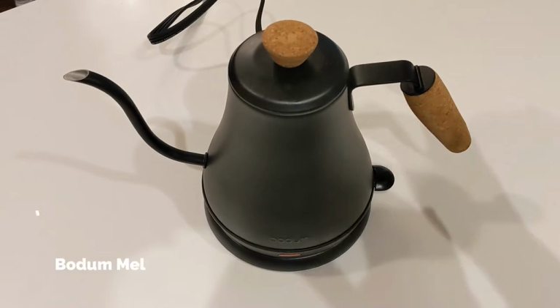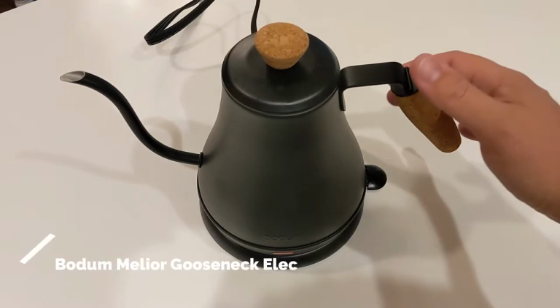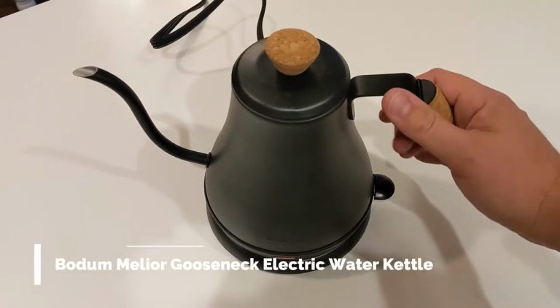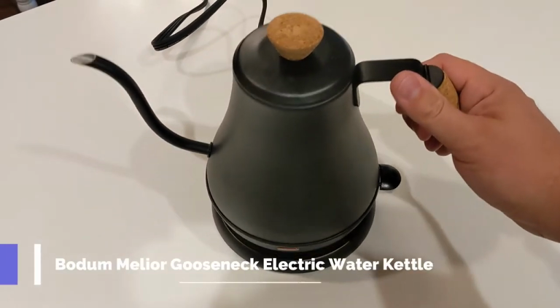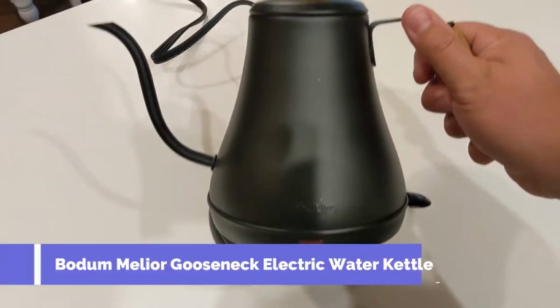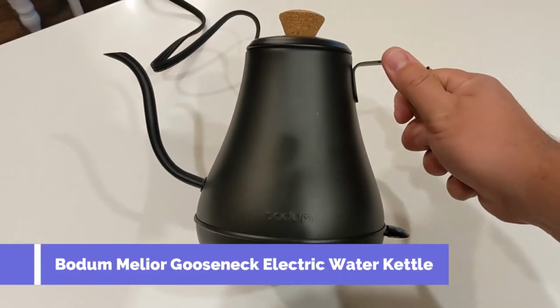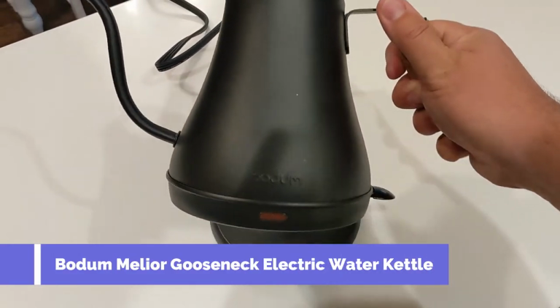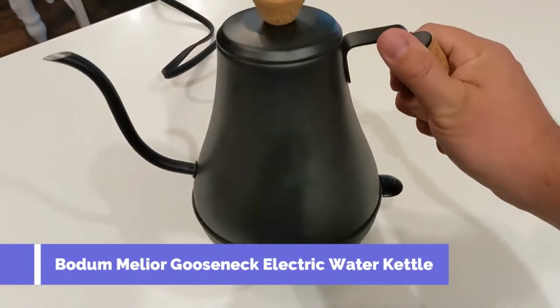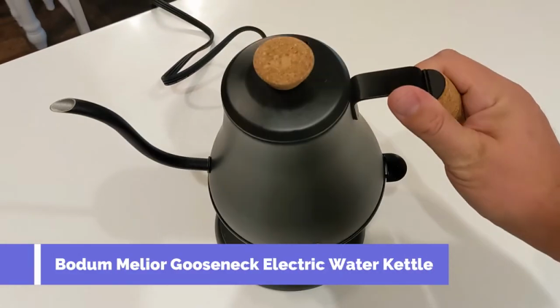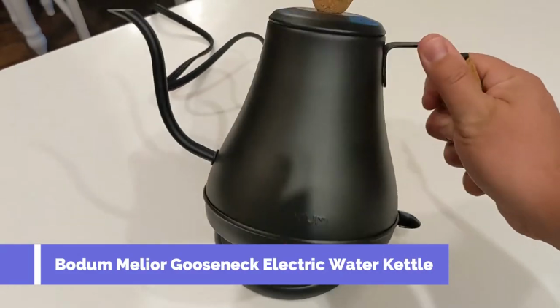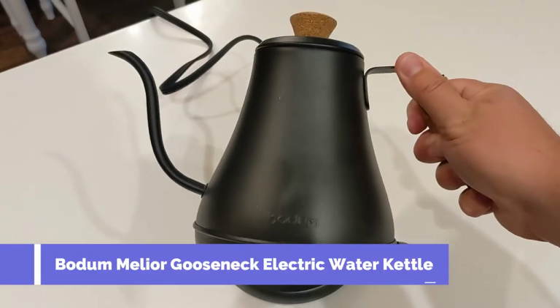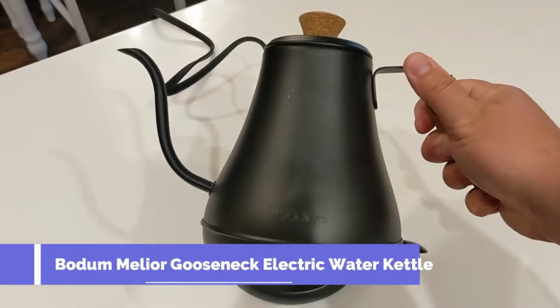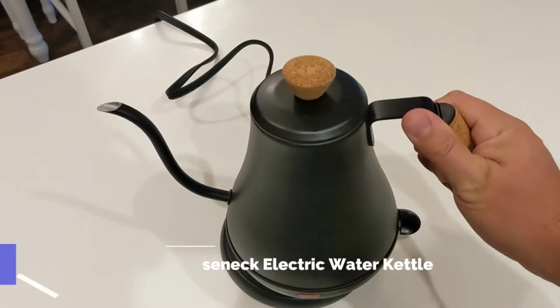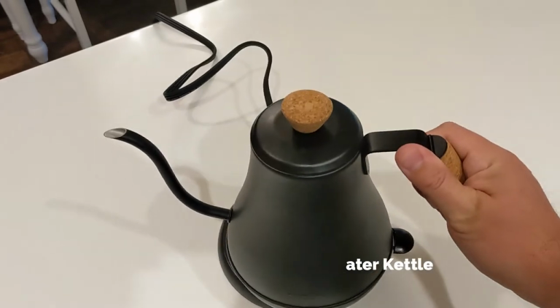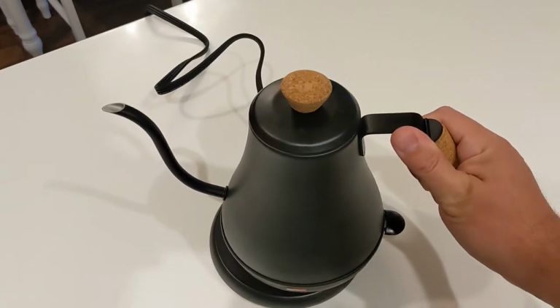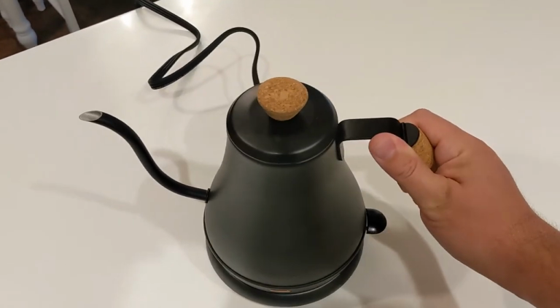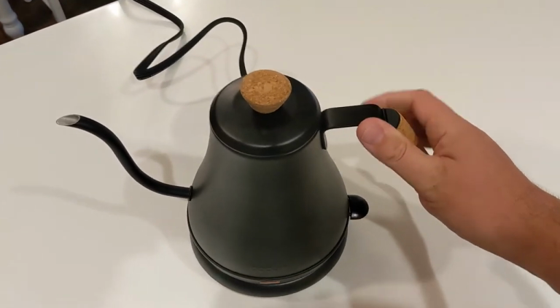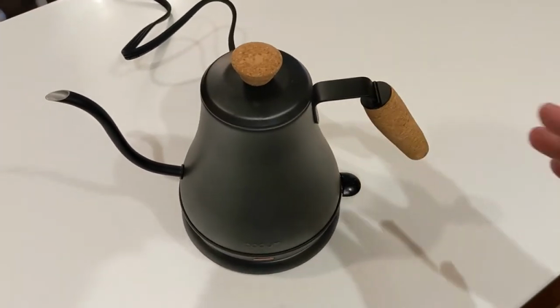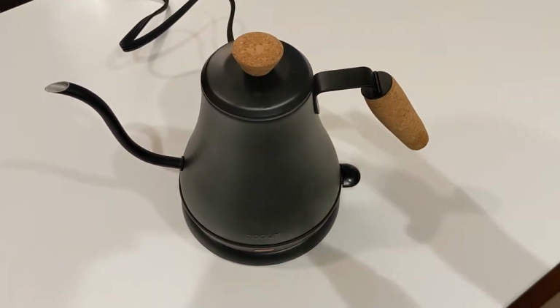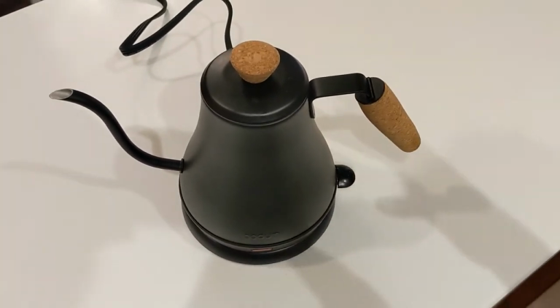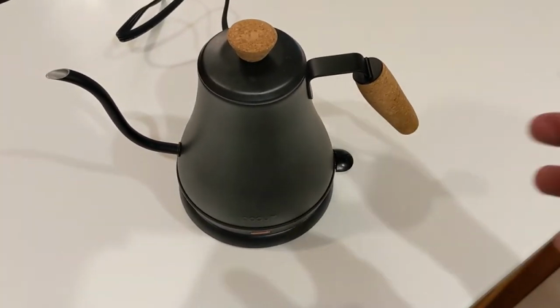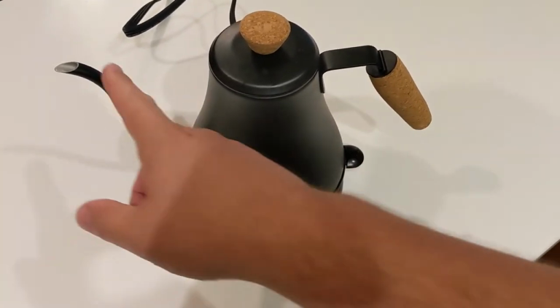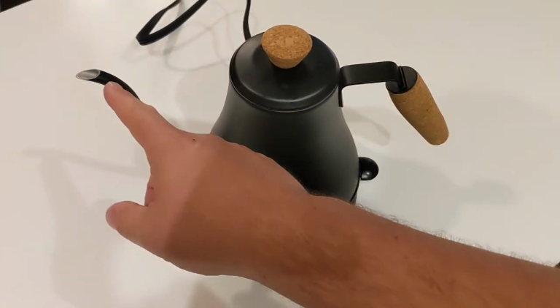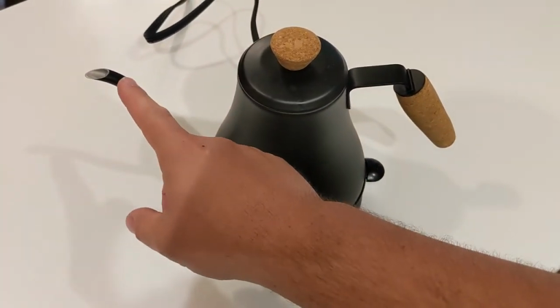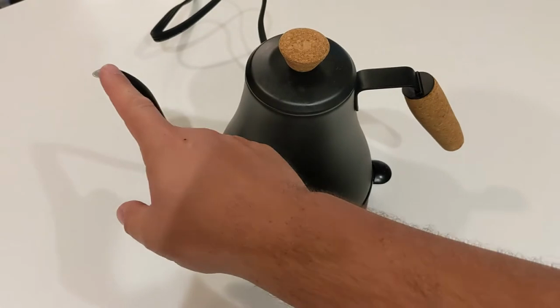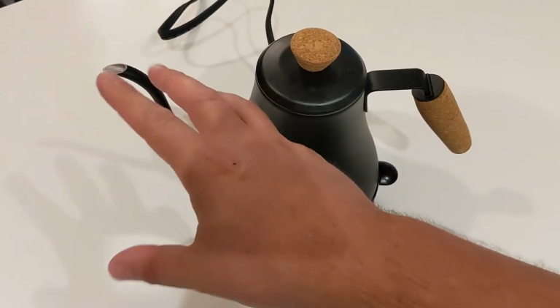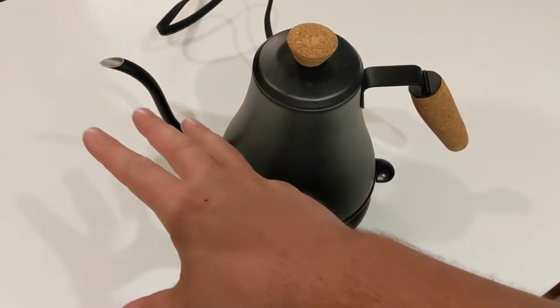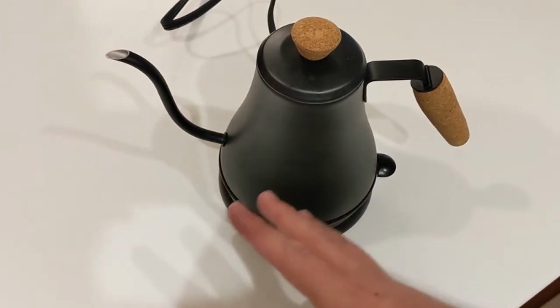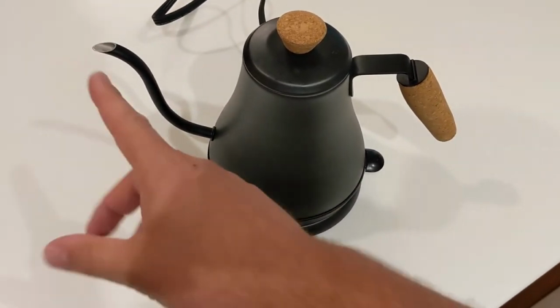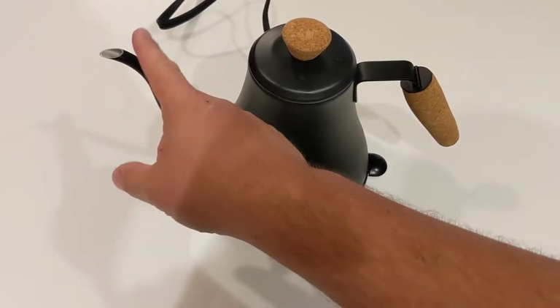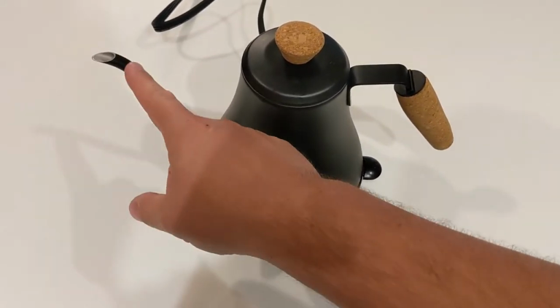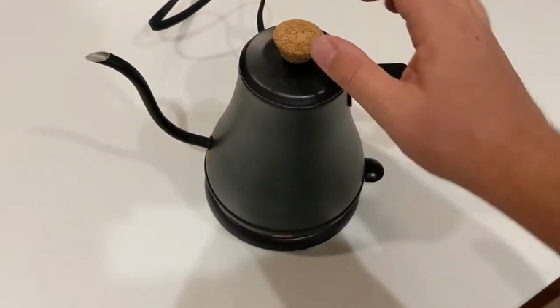What is going on guys? So today I'm going to show you this long neck or gooseneck boiling pot. We use this for tea, we use this for hot water, we also use this for pour over. It's specifically useful for pour overs with this really nice slow spout here on the end.